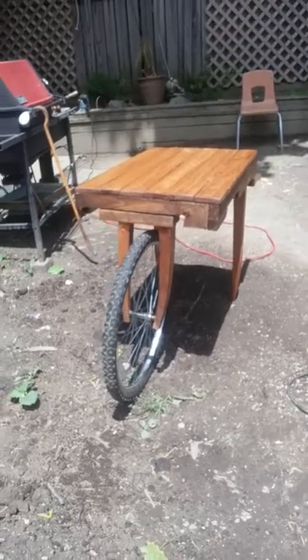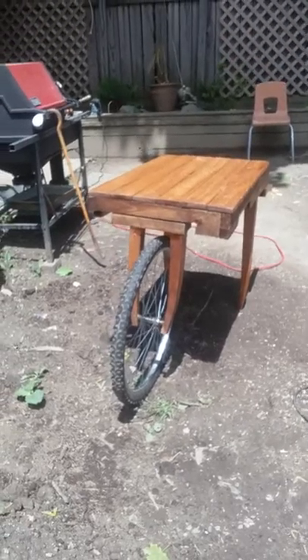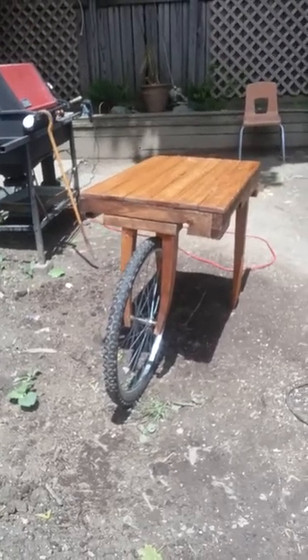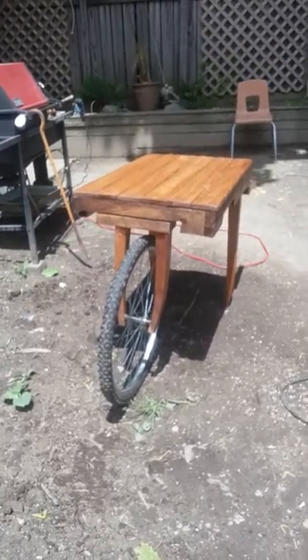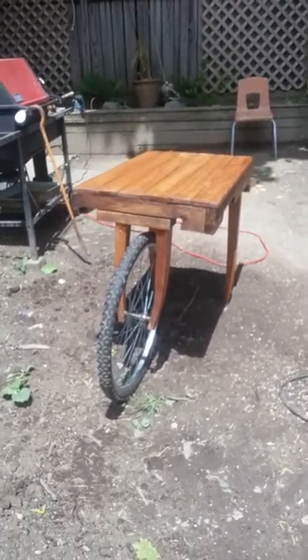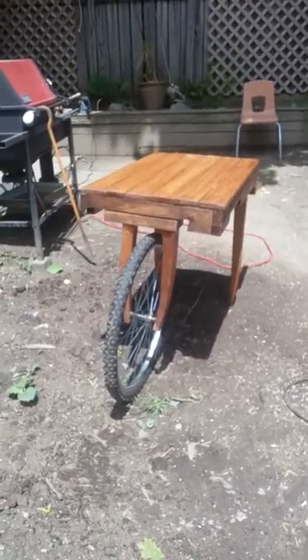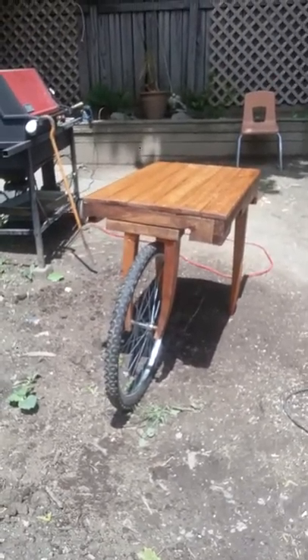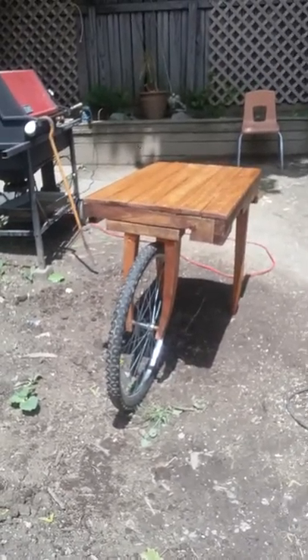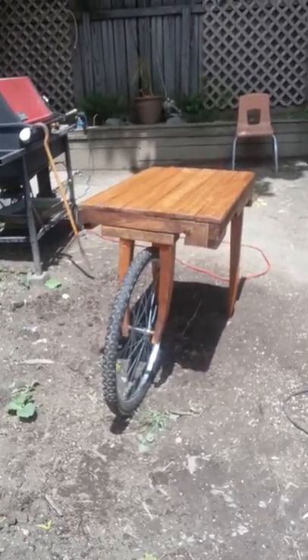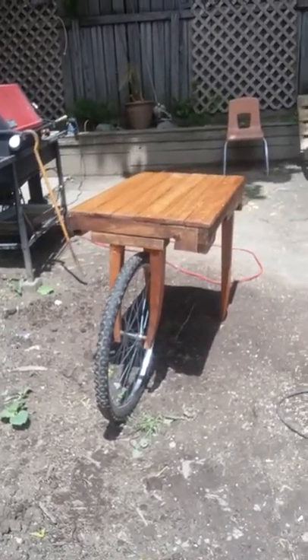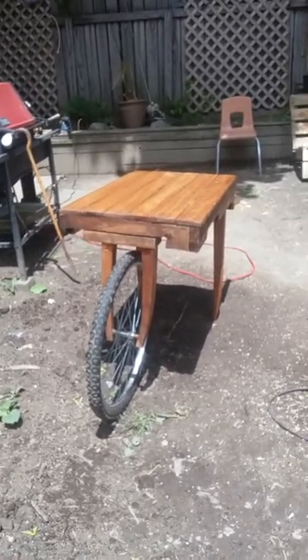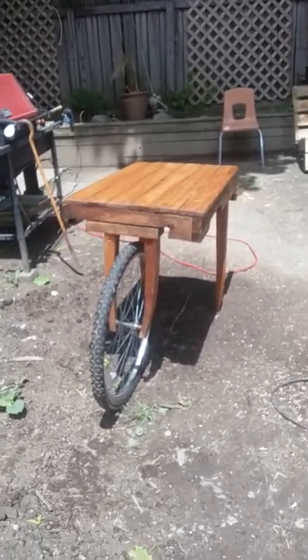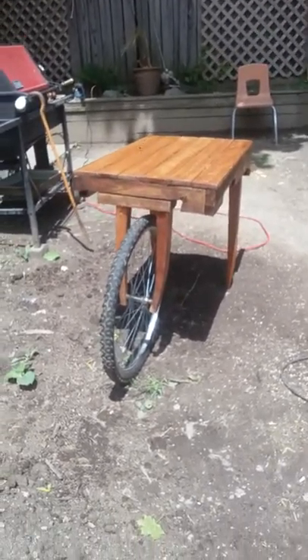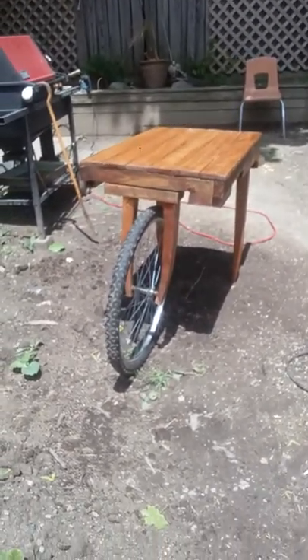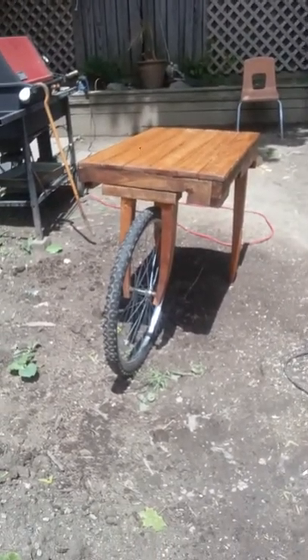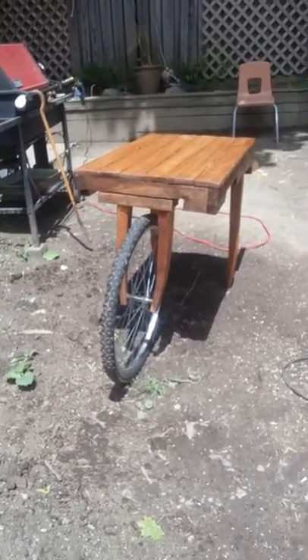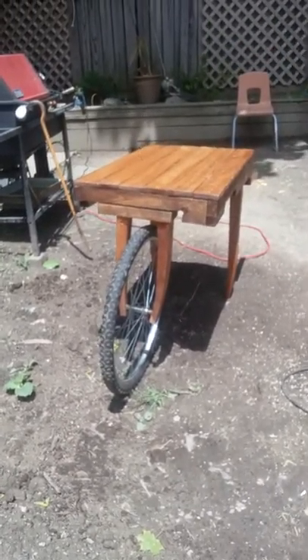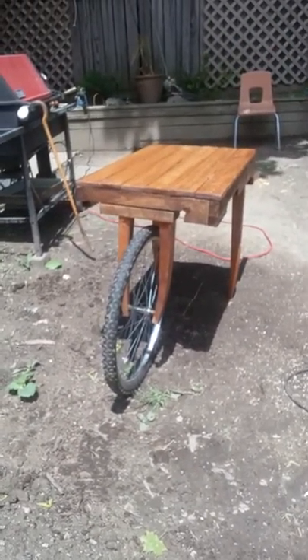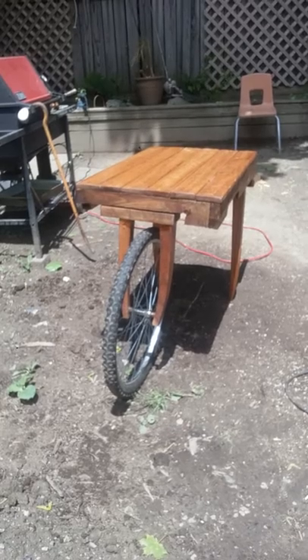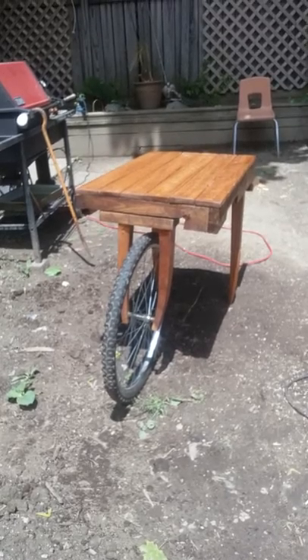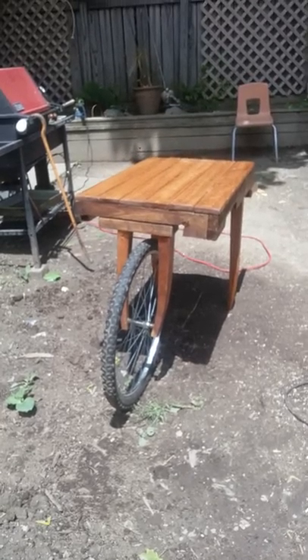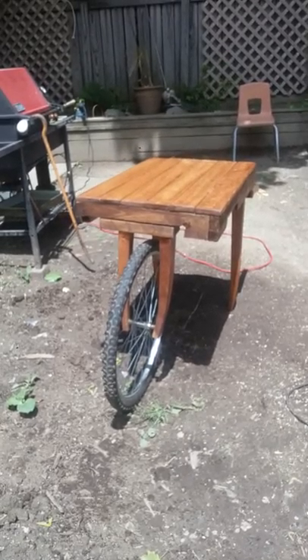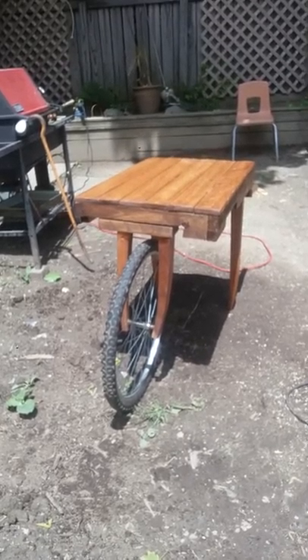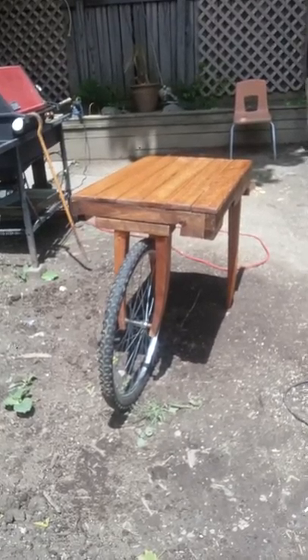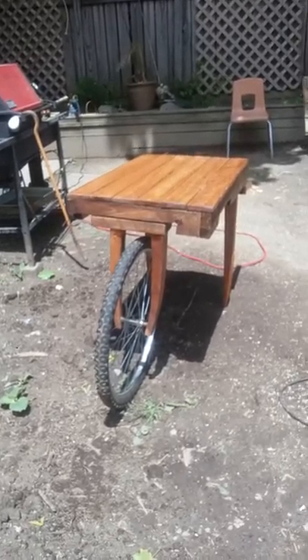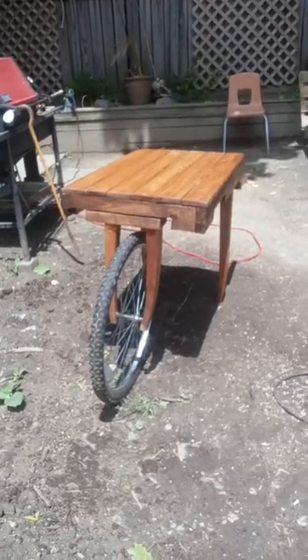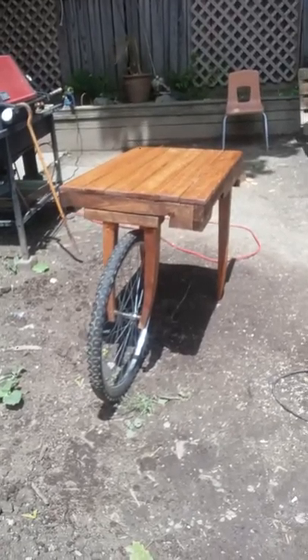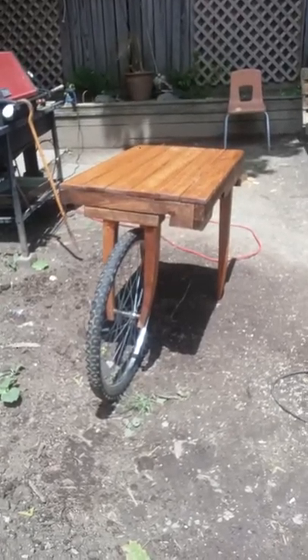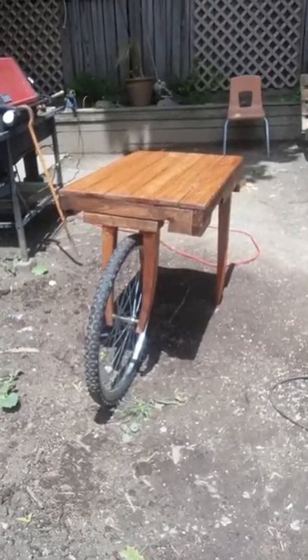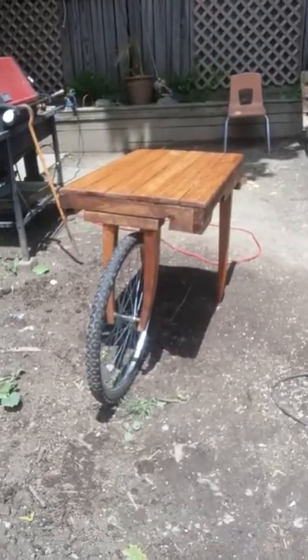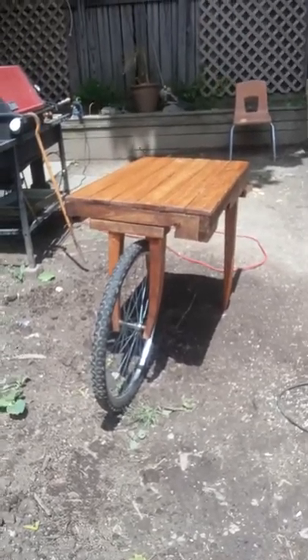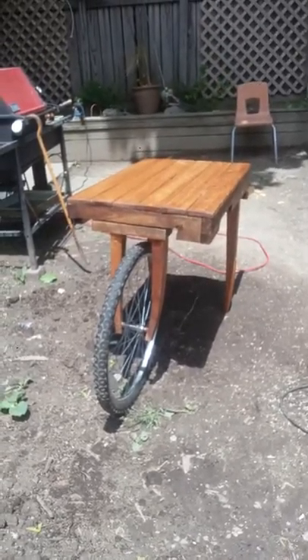This is made from bike parts, chair parts — actually Ethan Allen chair parts — and pallets.